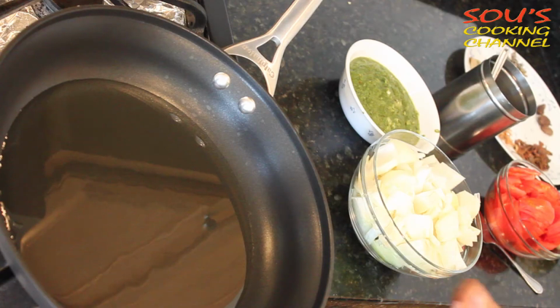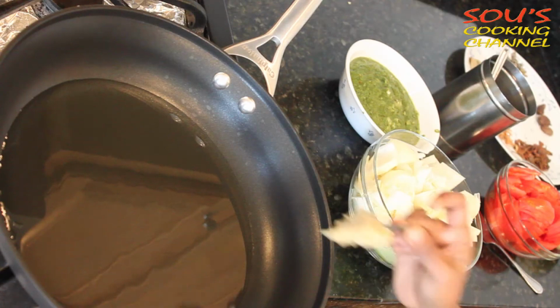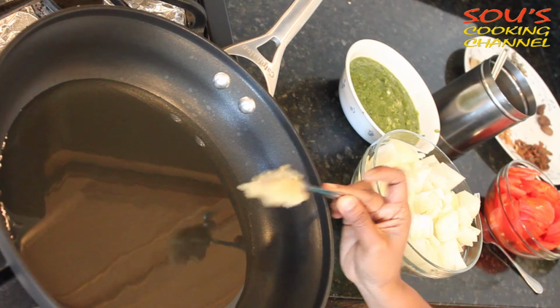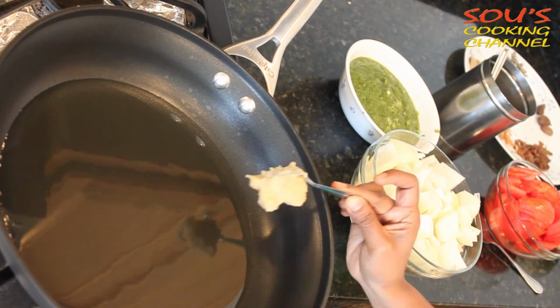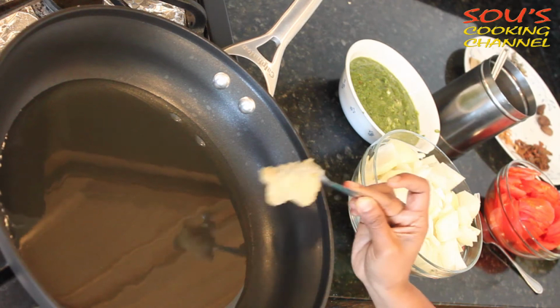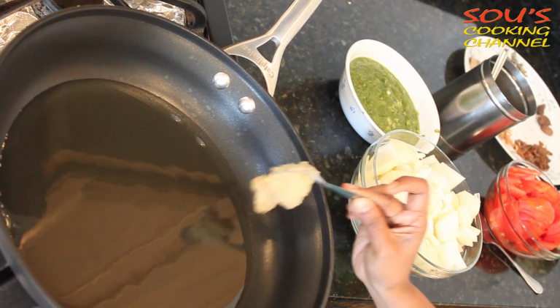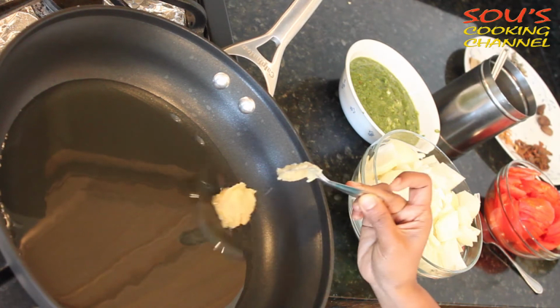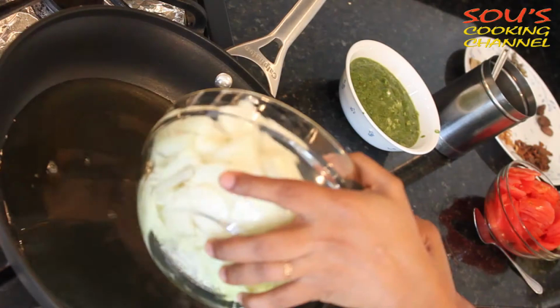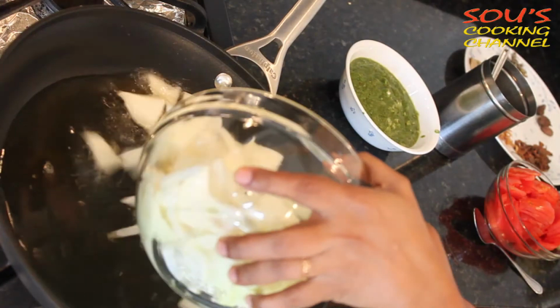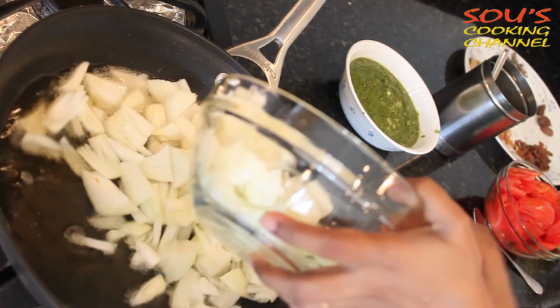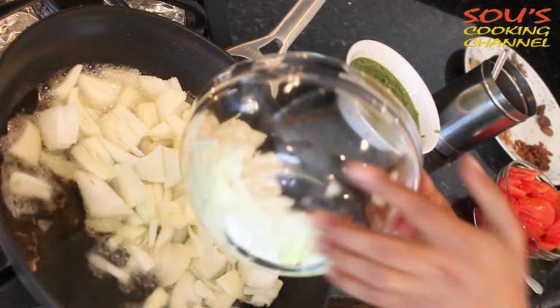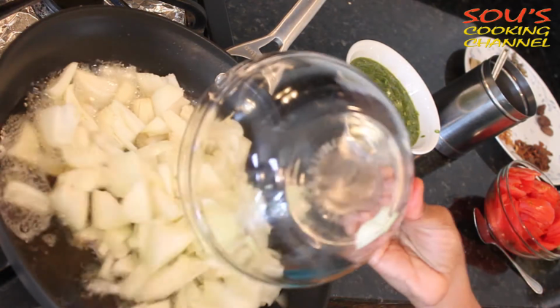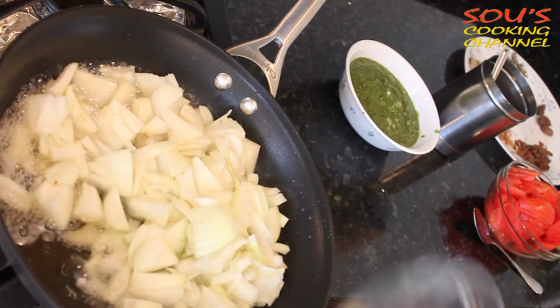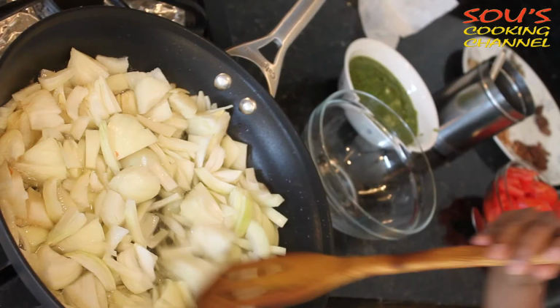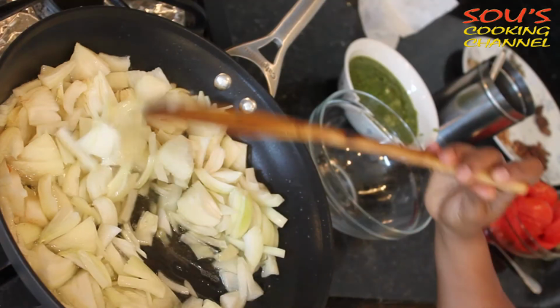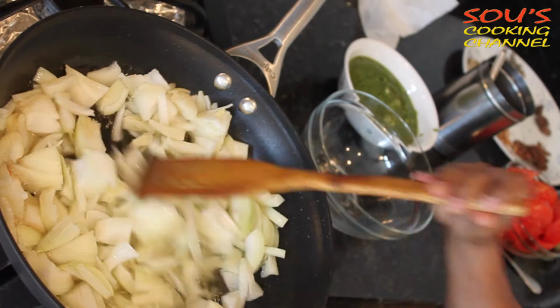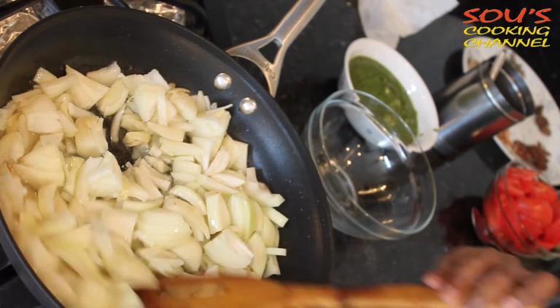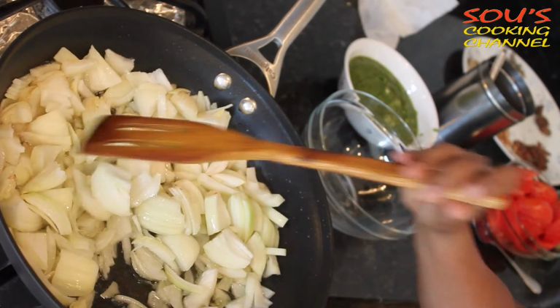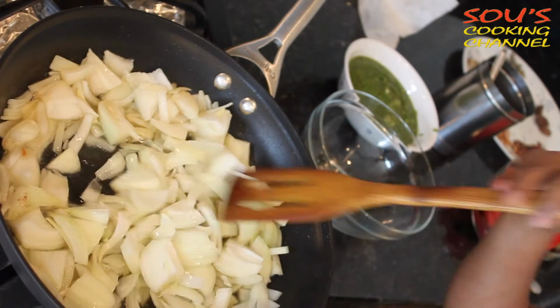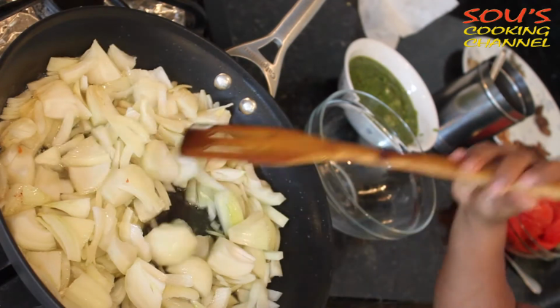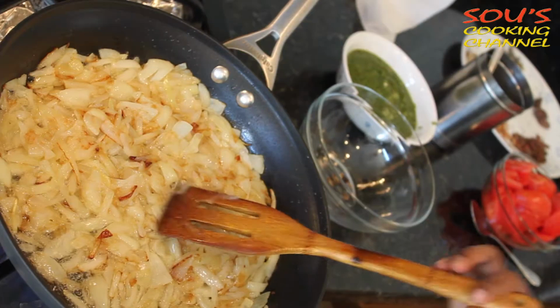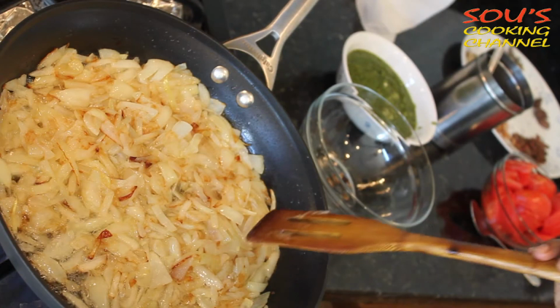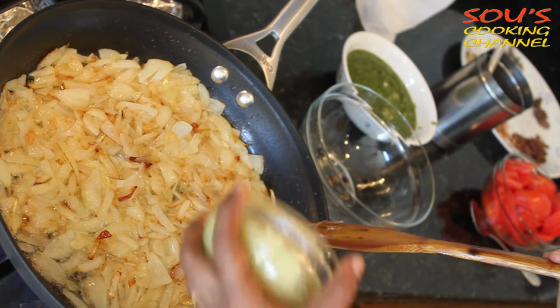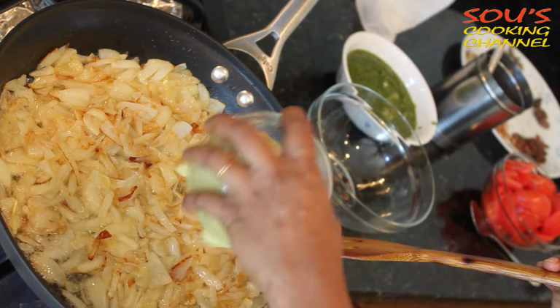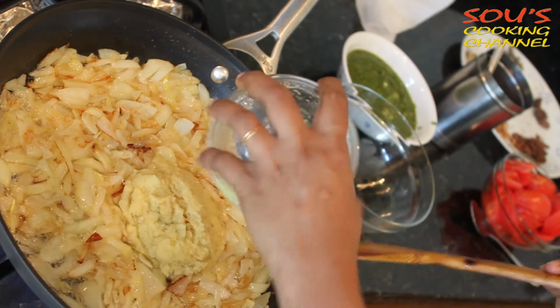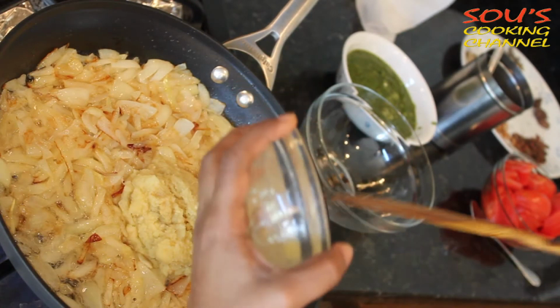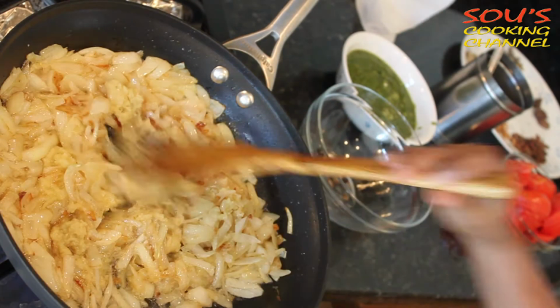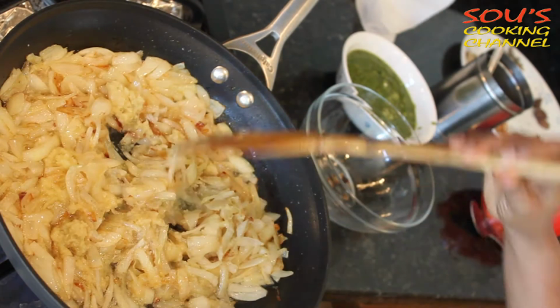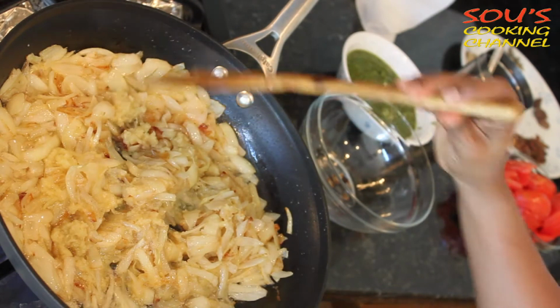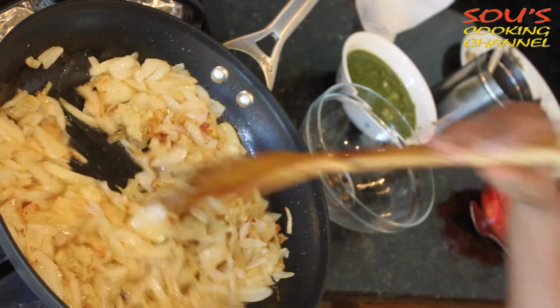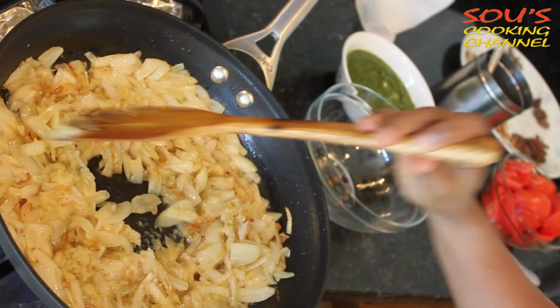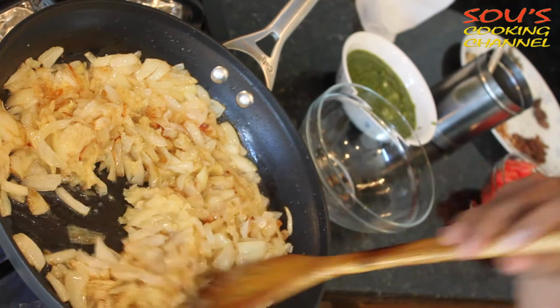We need to put oil and a little ghee. We need to add onions to hot oil and fry until they become brown. Now we need to add ginger garlic paste and fry it until it becomes brown.